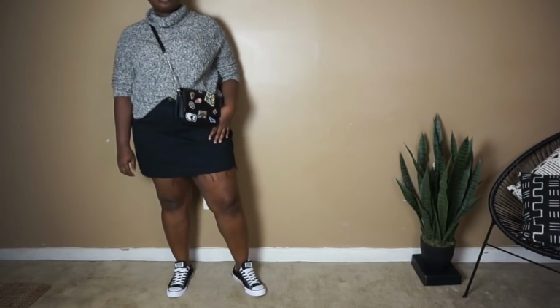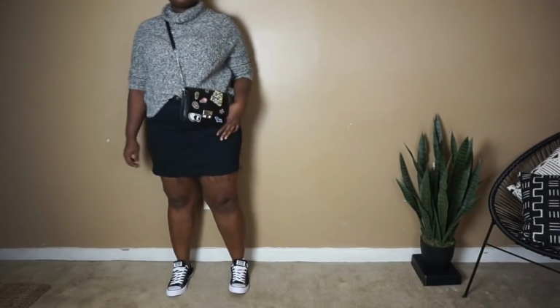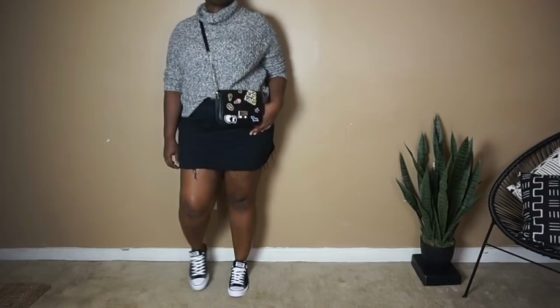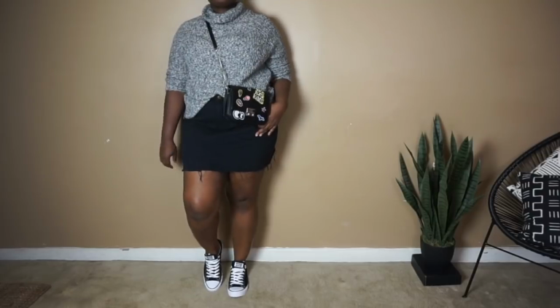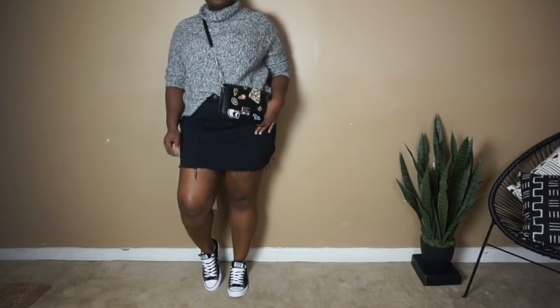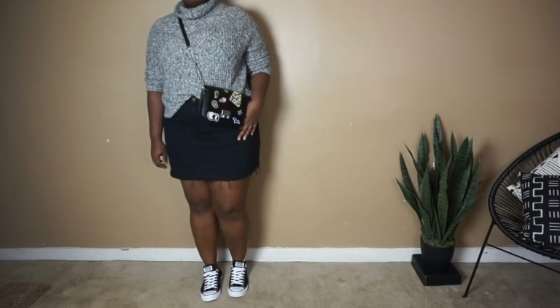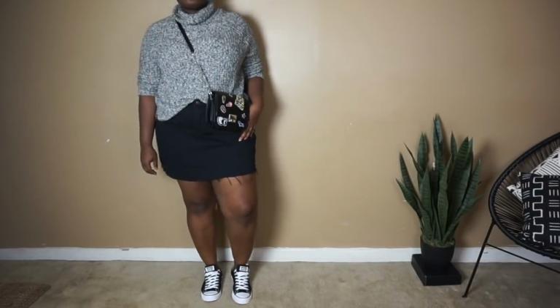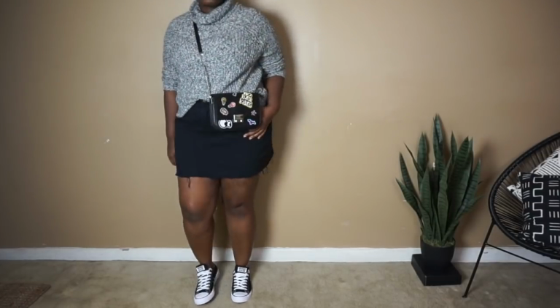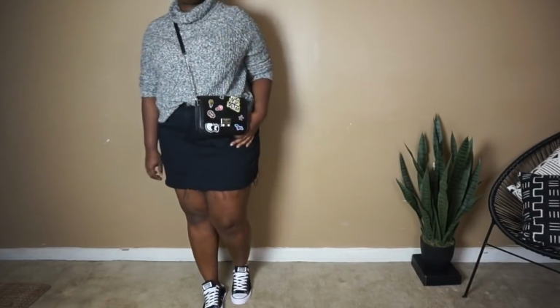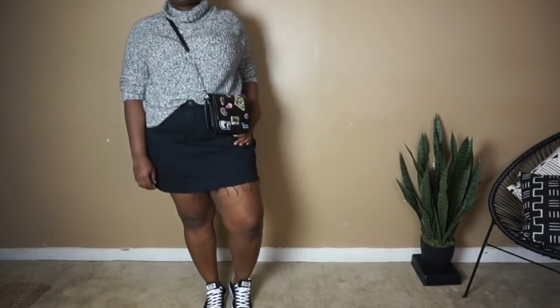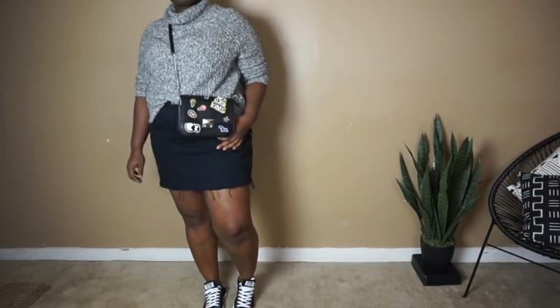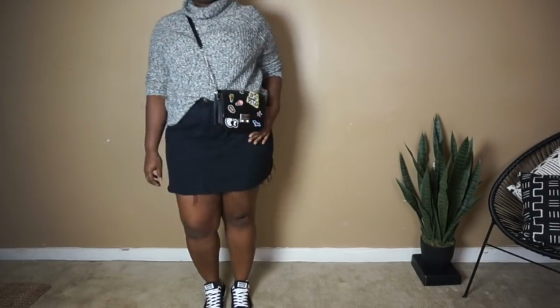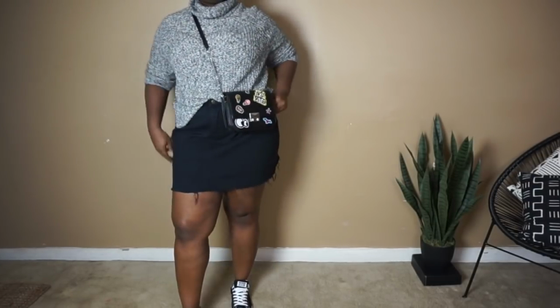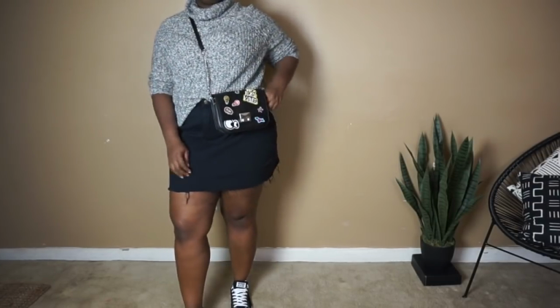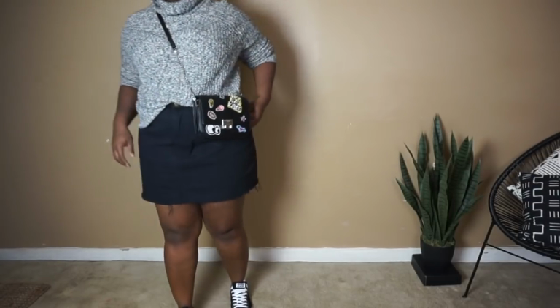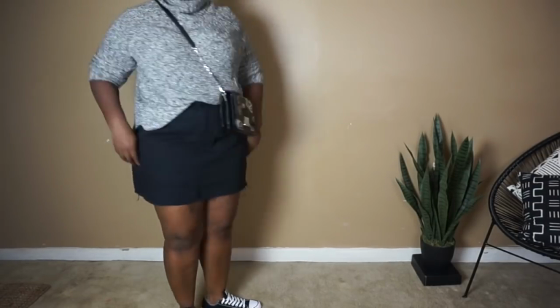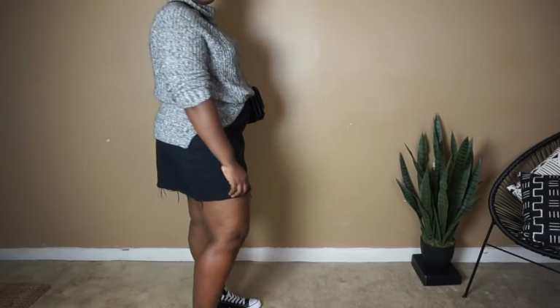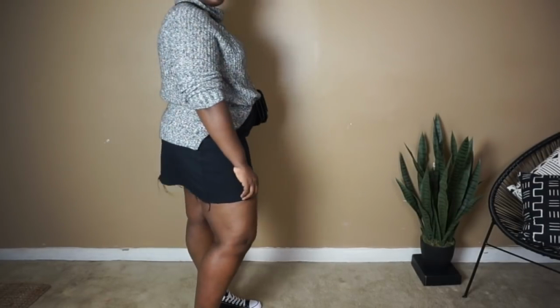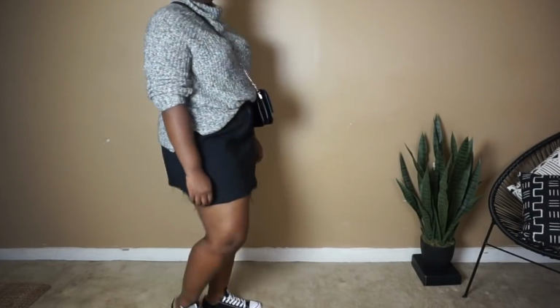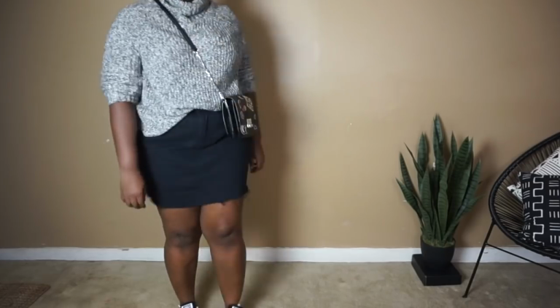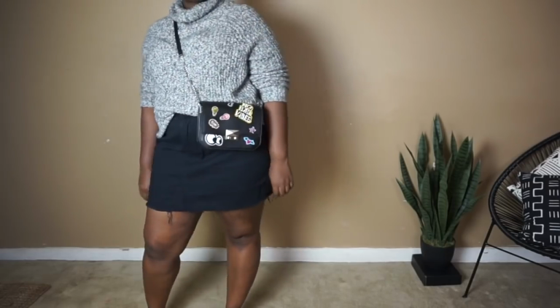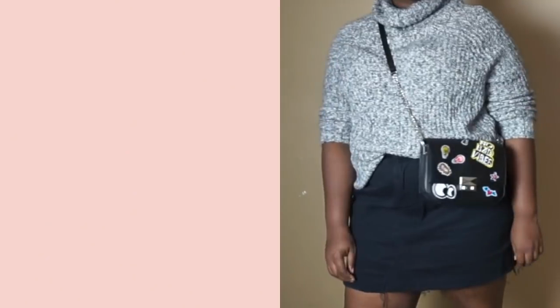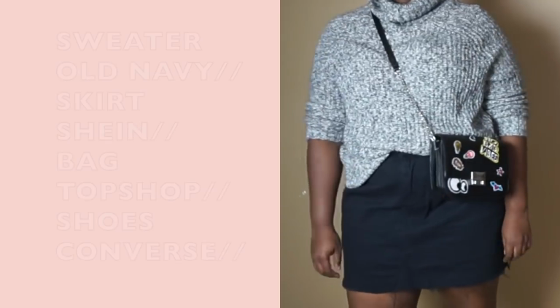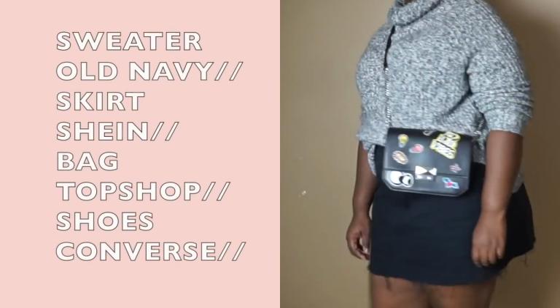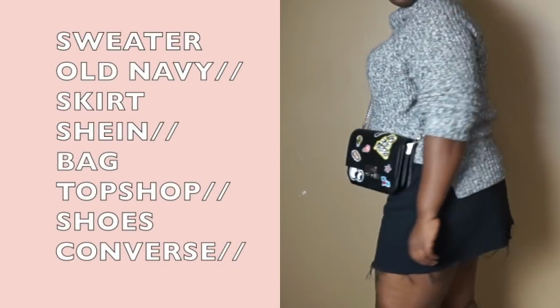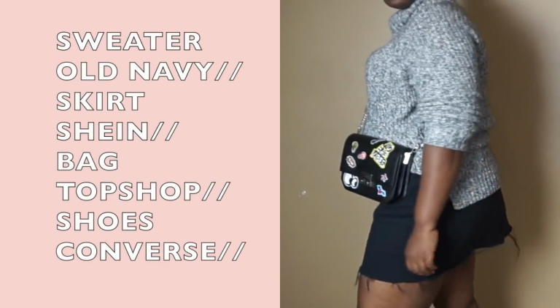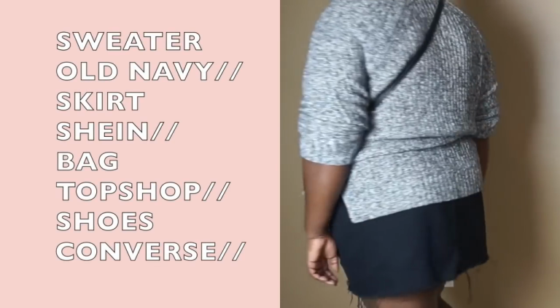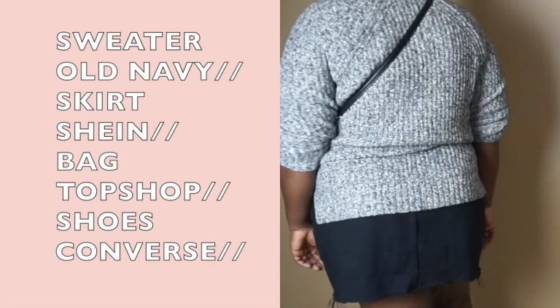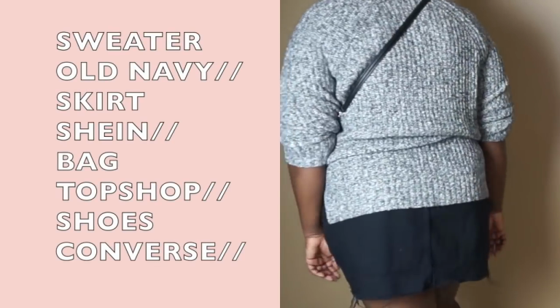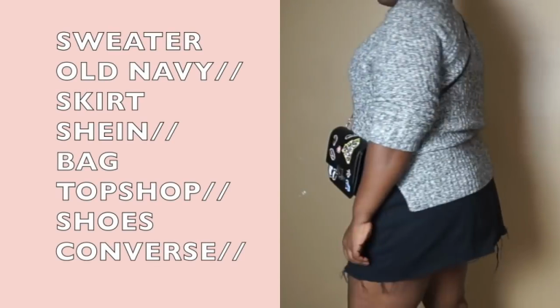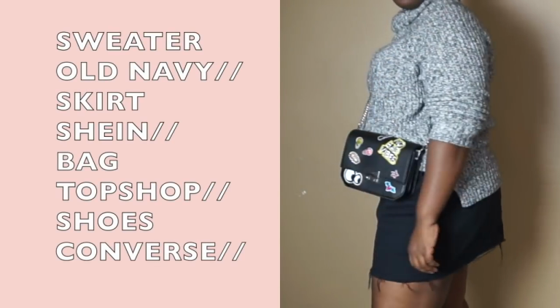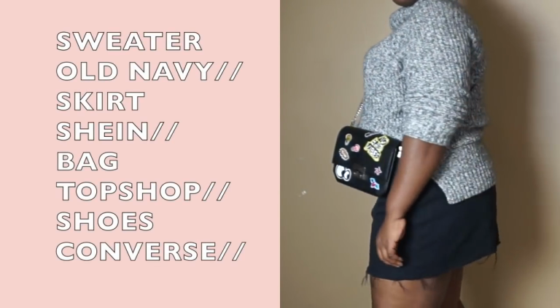Speaking of youthful, this would also be a really cute look to wear to class. All you need is a nice thick puffer jacket or leather jacket and you're good to go.